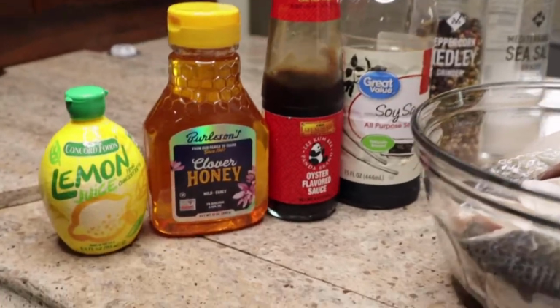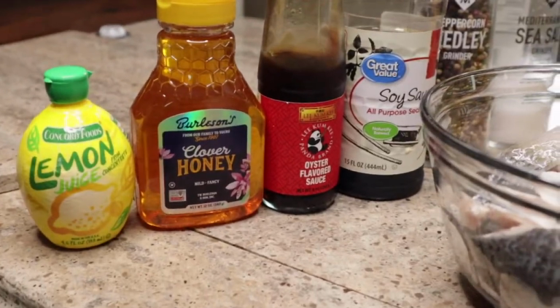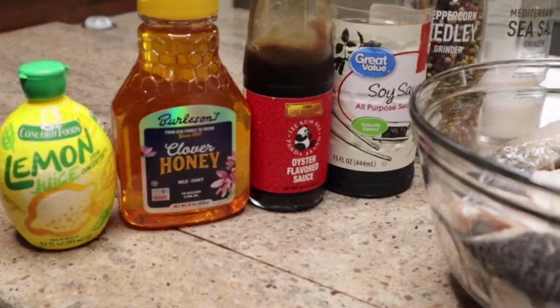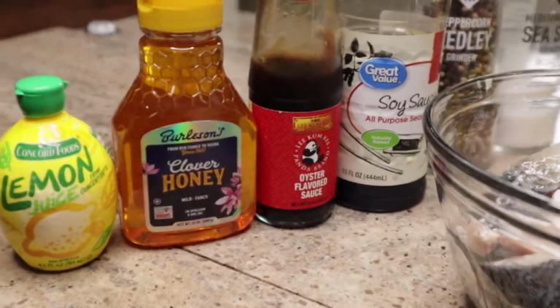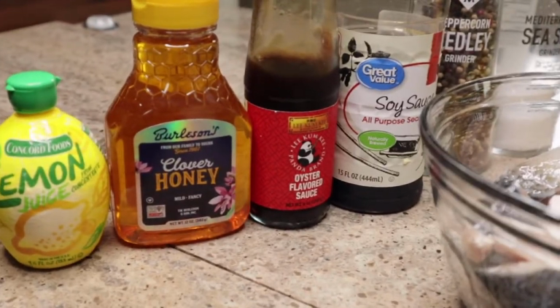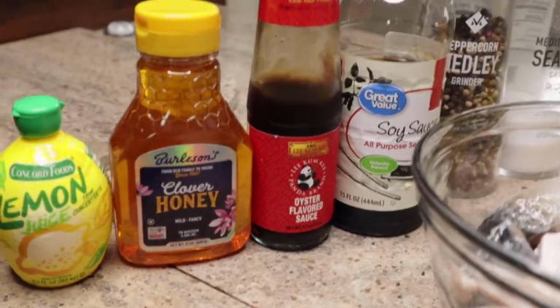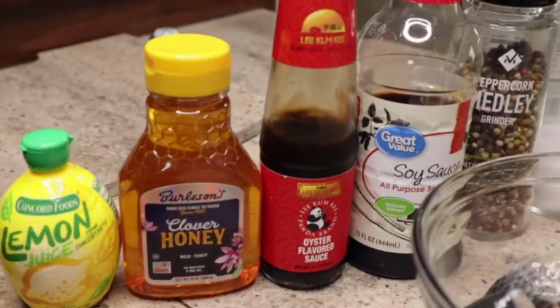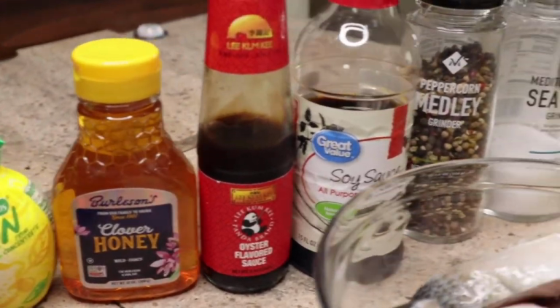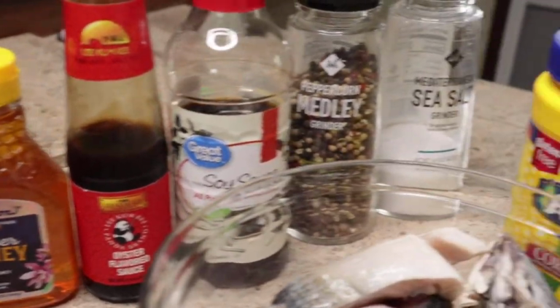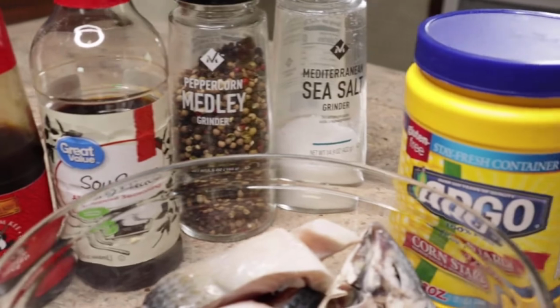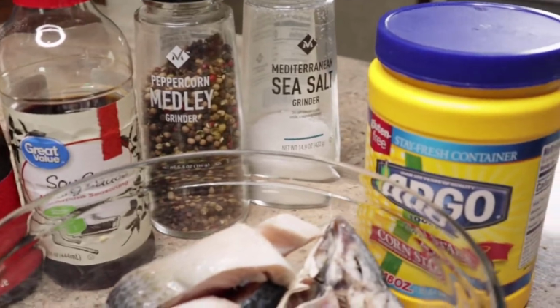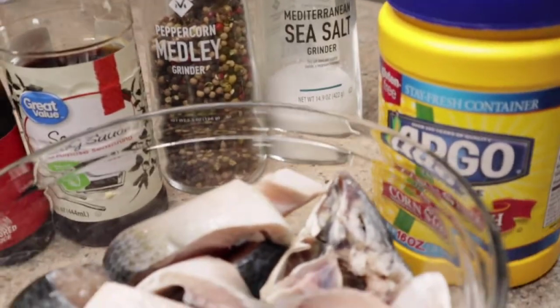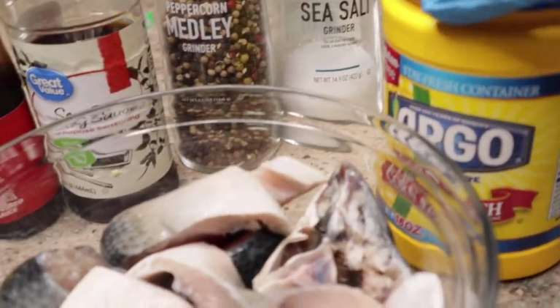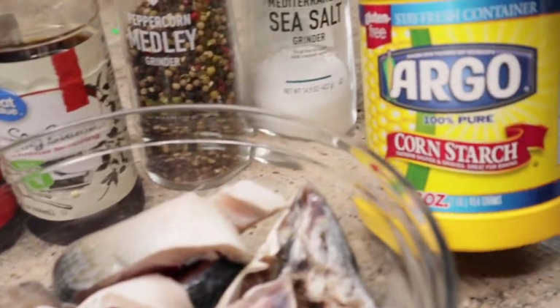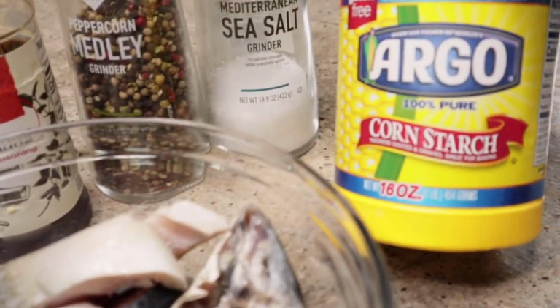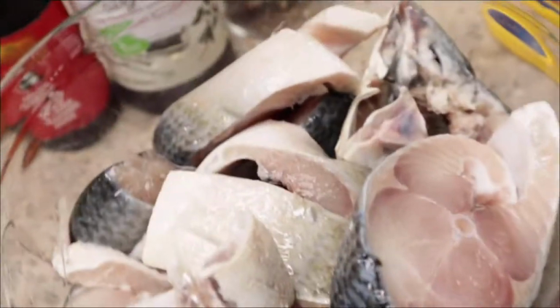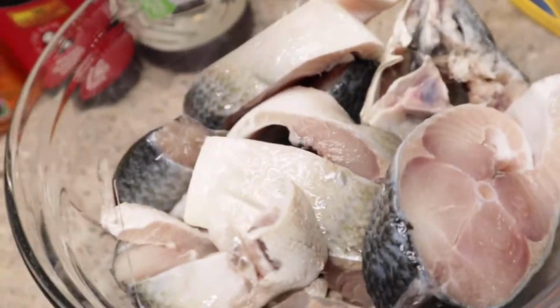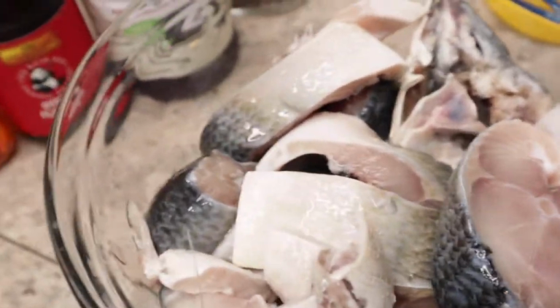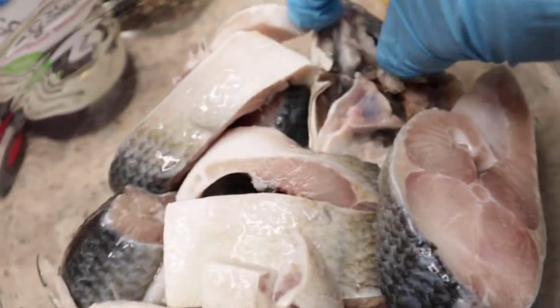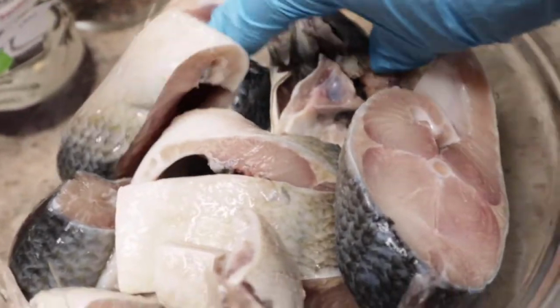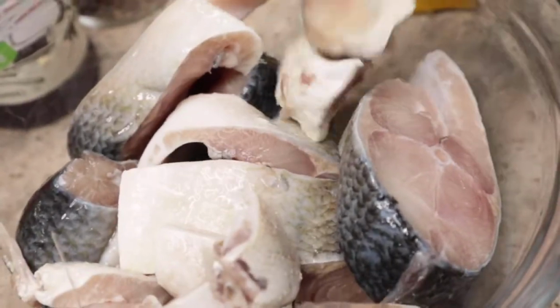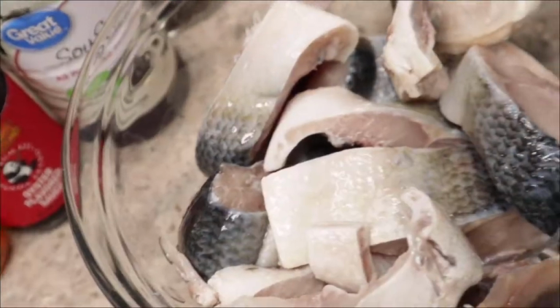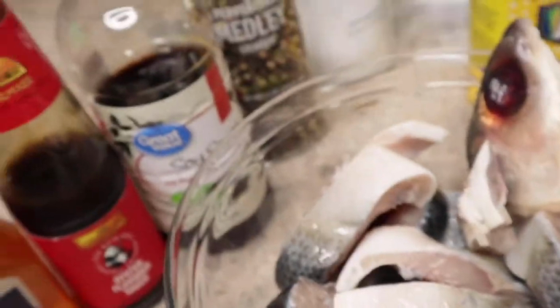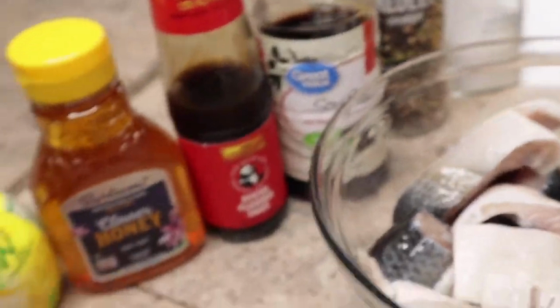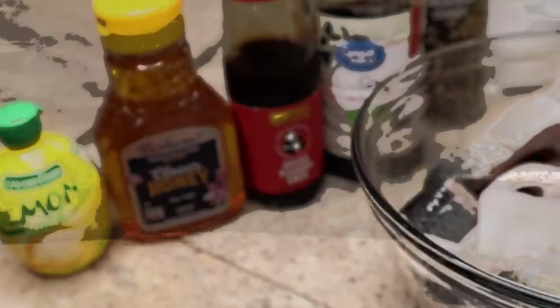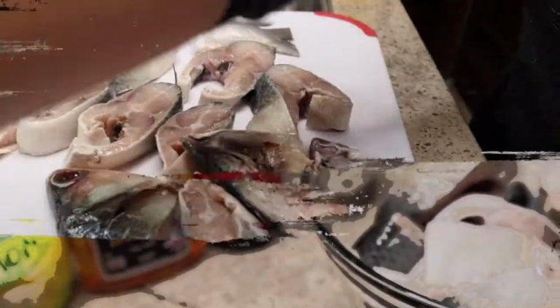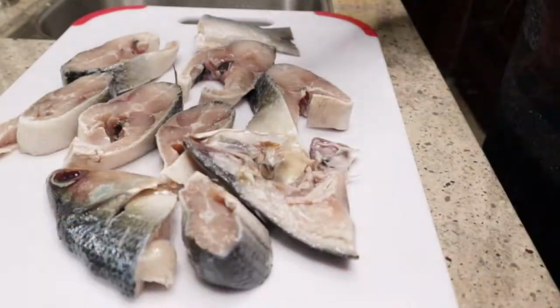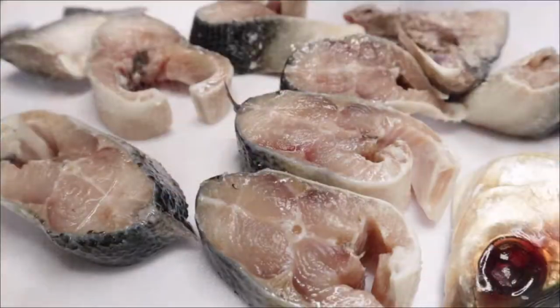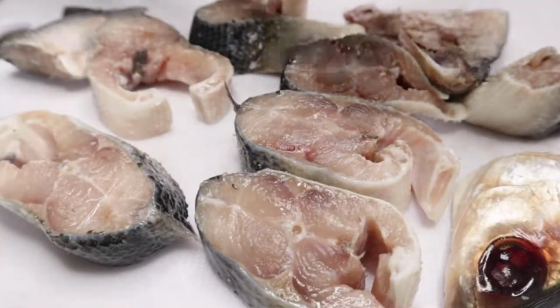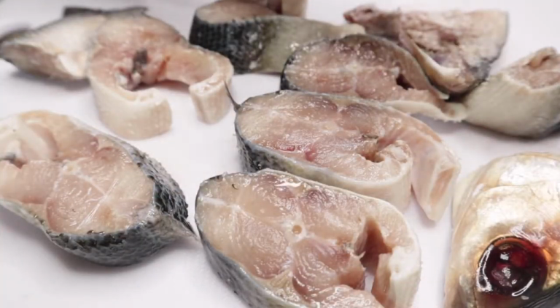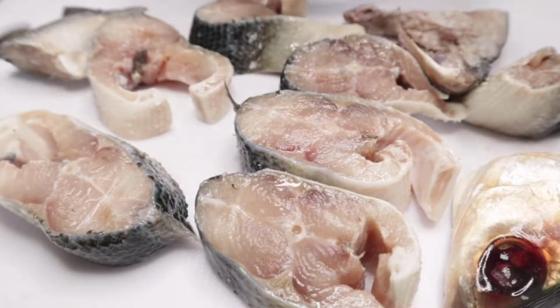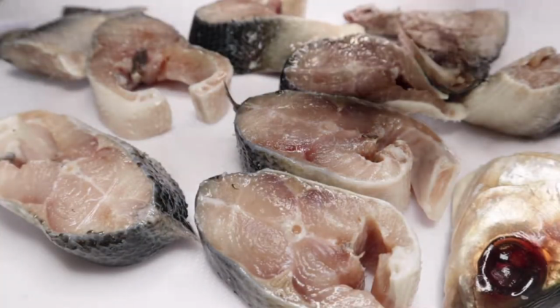Jobelle, I got a question for you. Do you know what the only food is that does not spoil? I don't know. Honey. Honey? And you got some right there. Honey does not spoil.